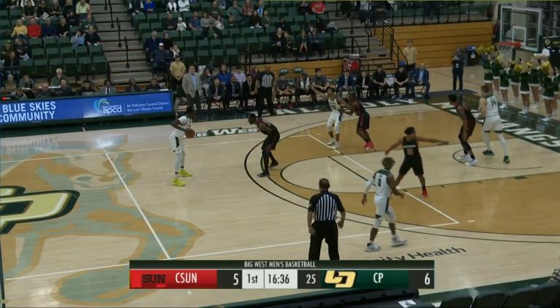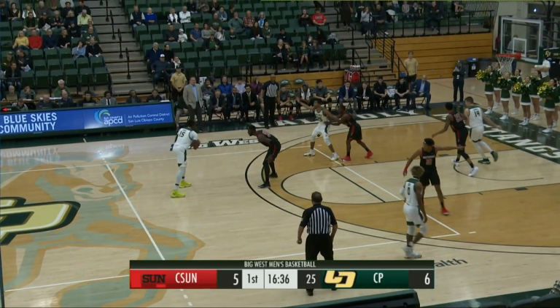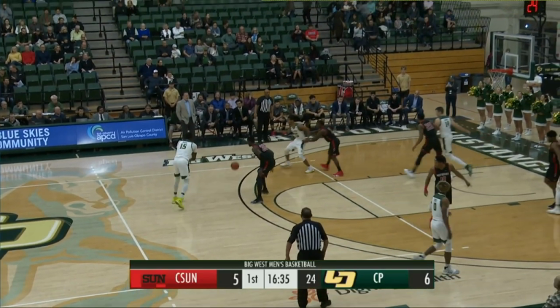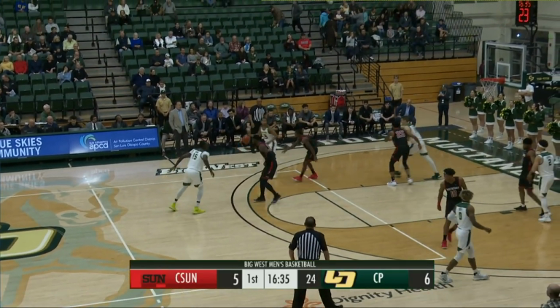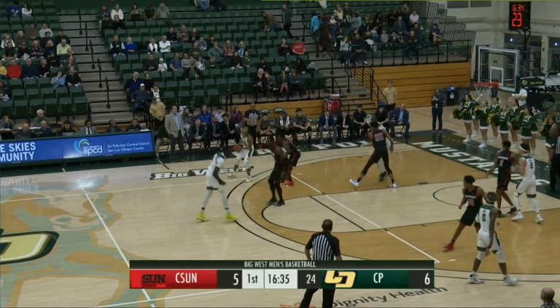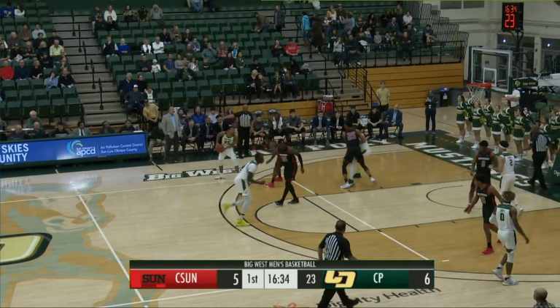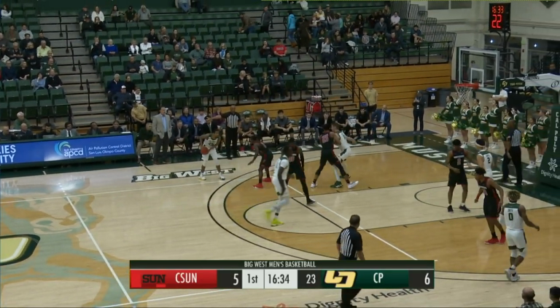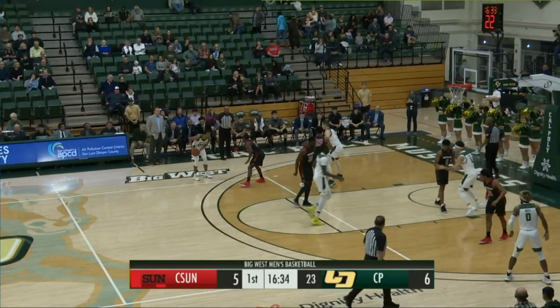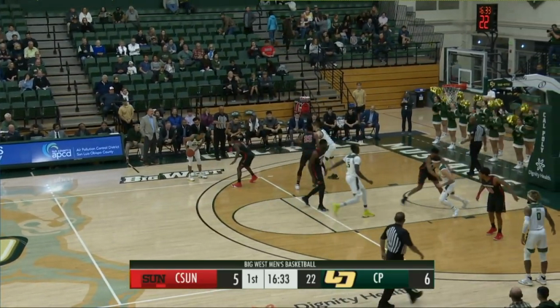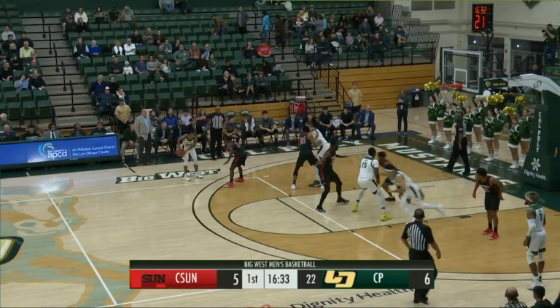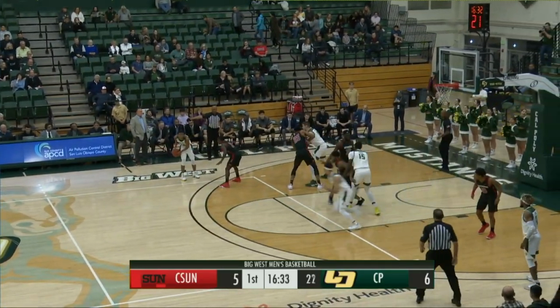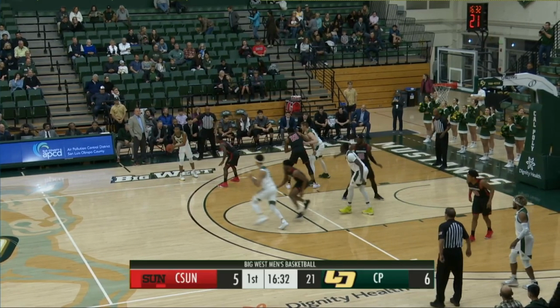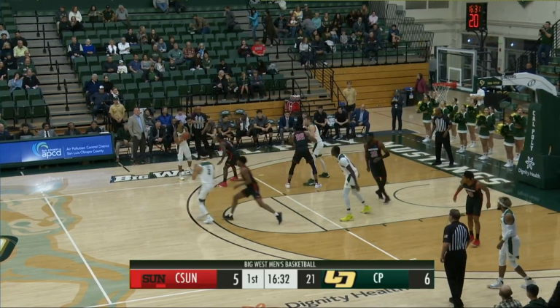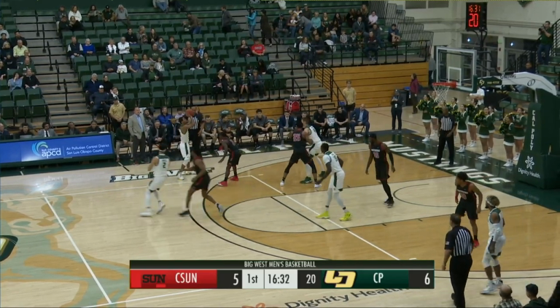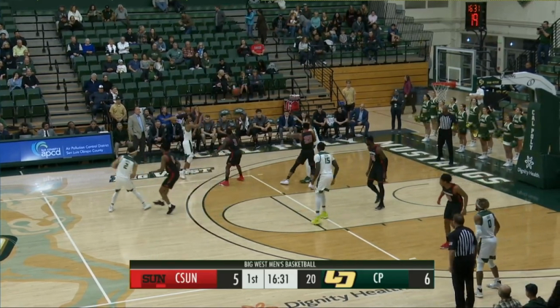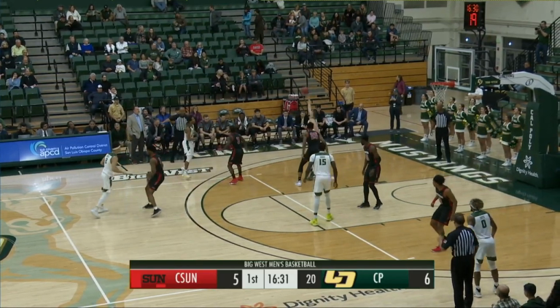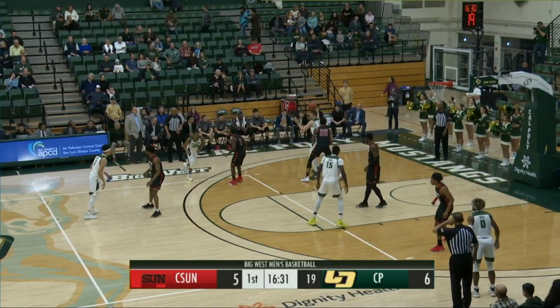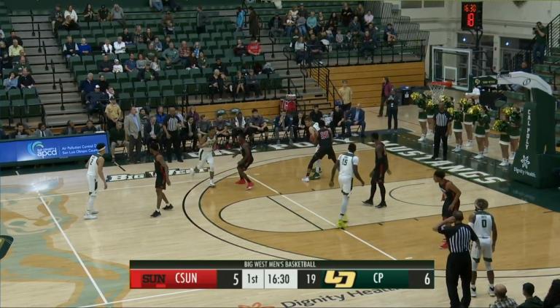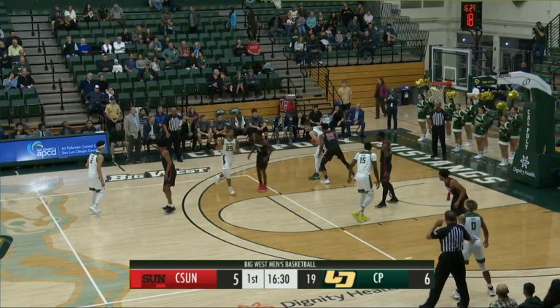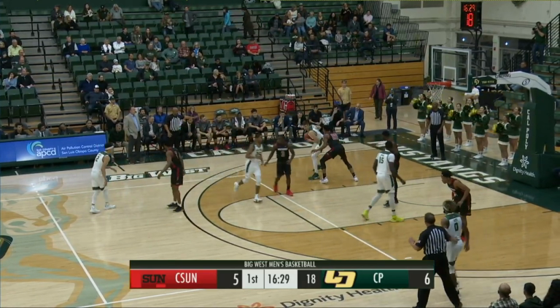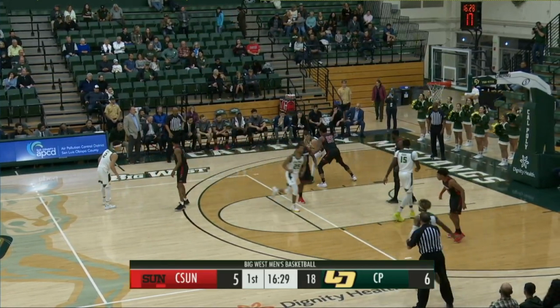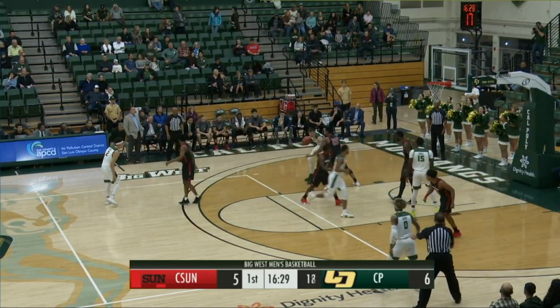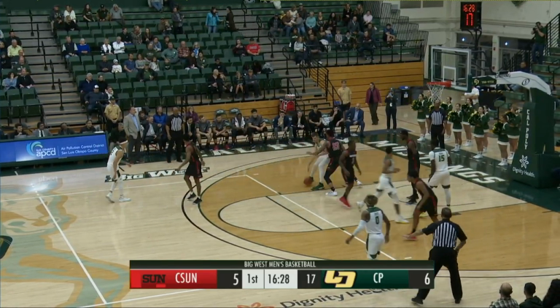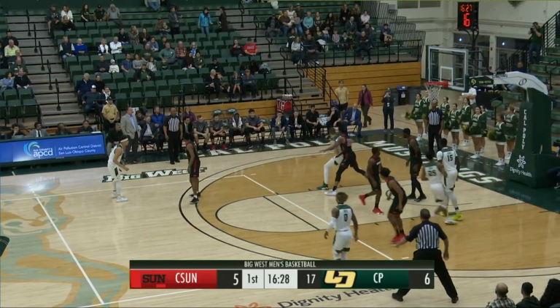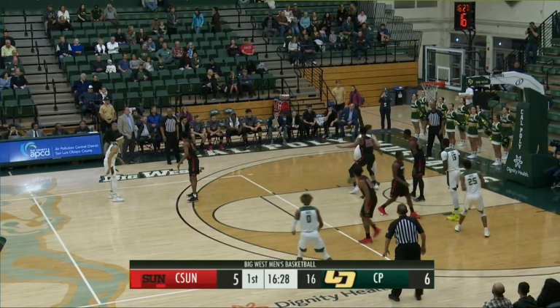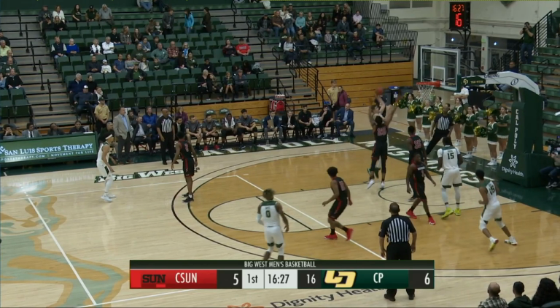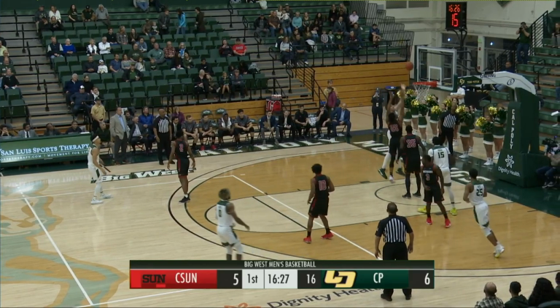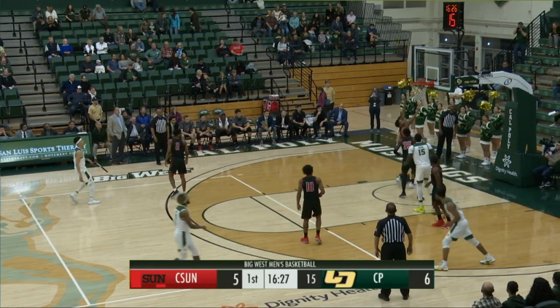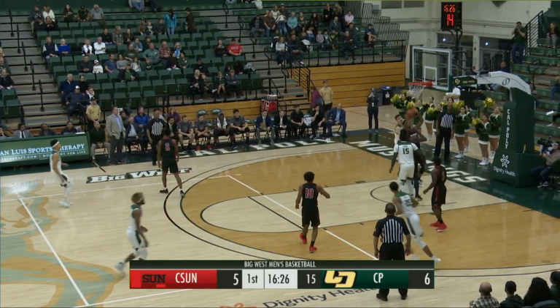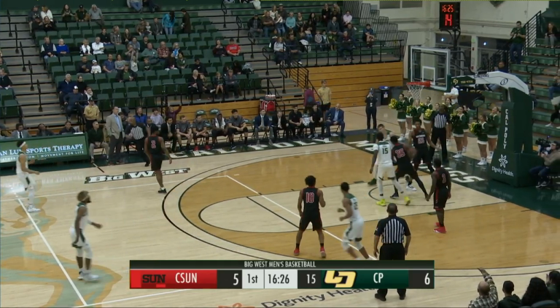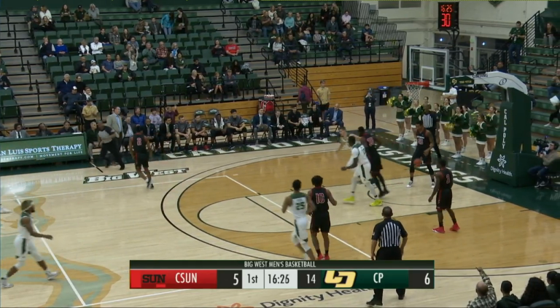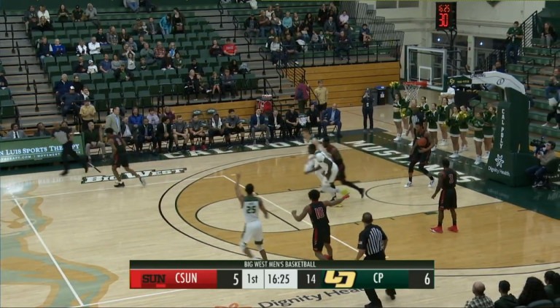The Matadors trail the Mustangs, 16-30 left to play in the first half. Here's Jamal Smith on the left wing, entry pass low left. Tuki Akula with a diagonal dribble into the paint, turn around — left hand hook off the window and in.